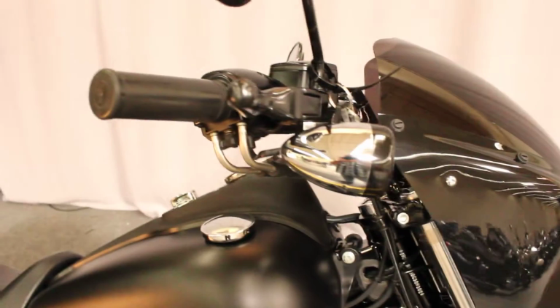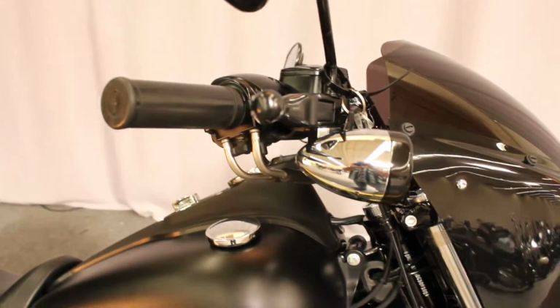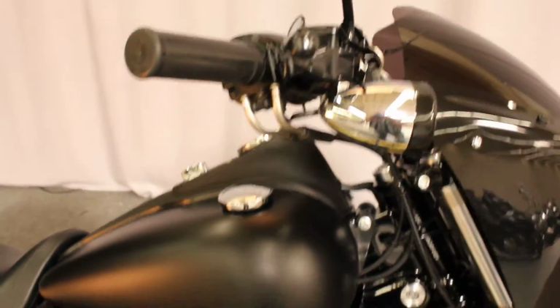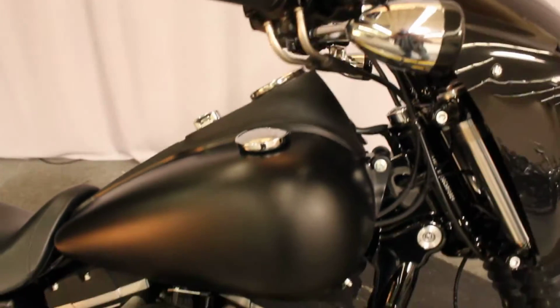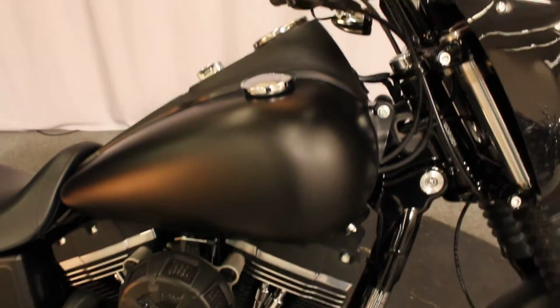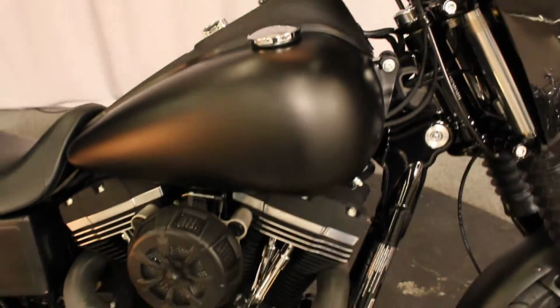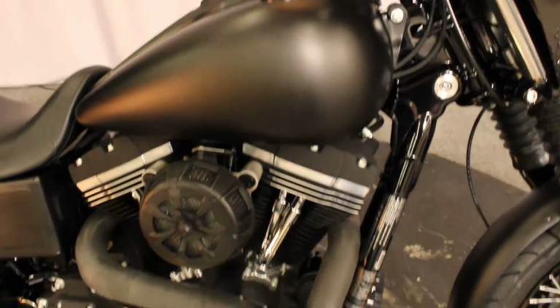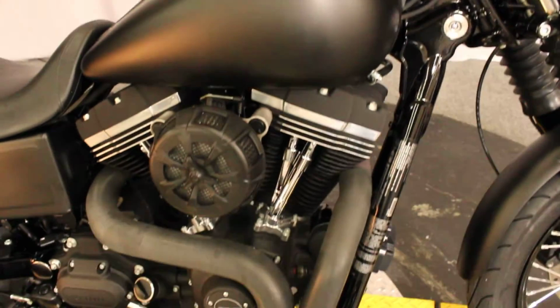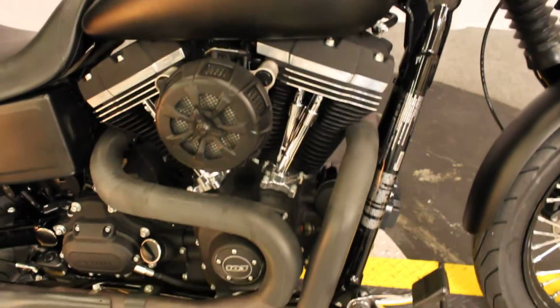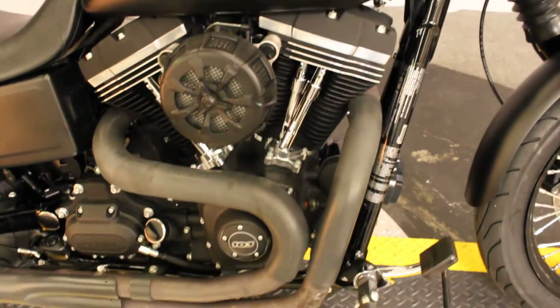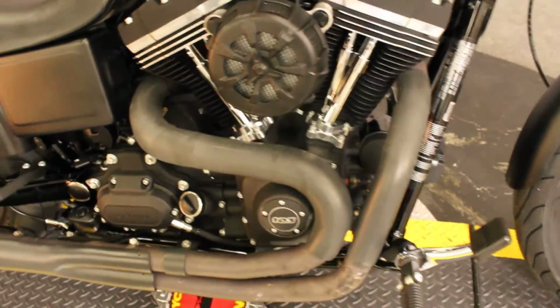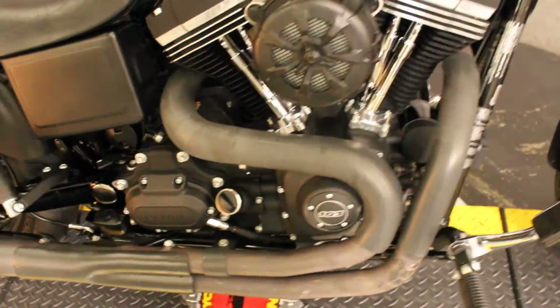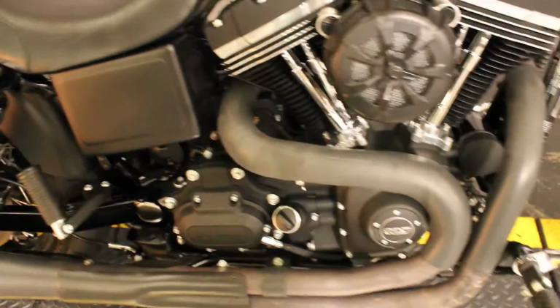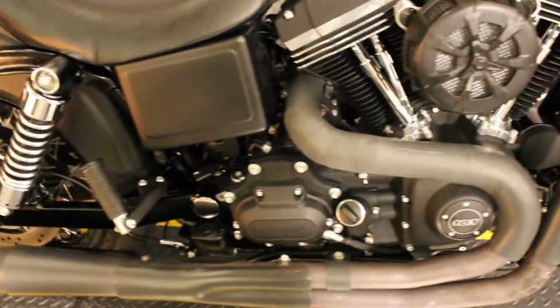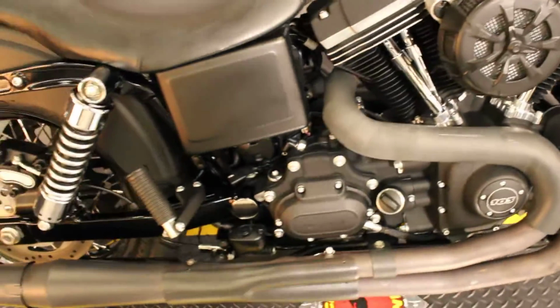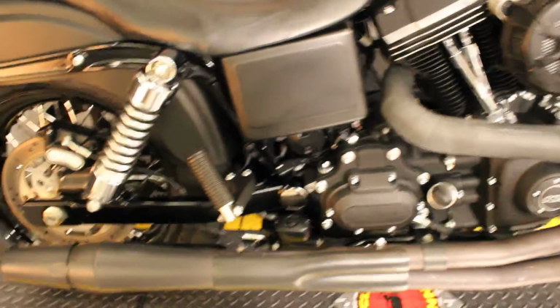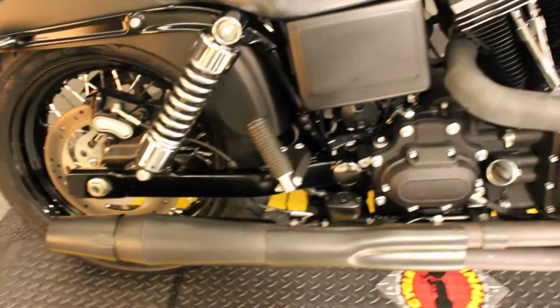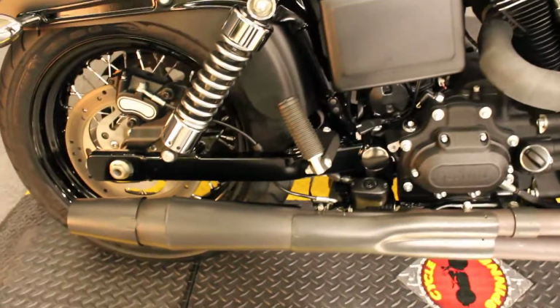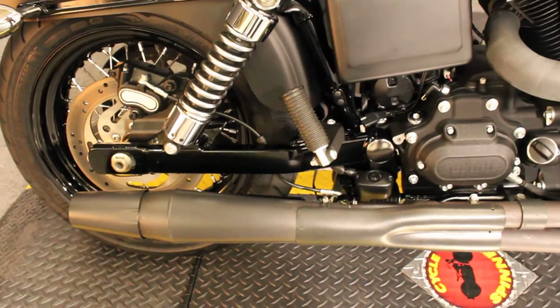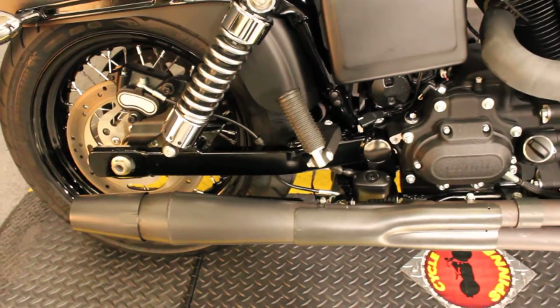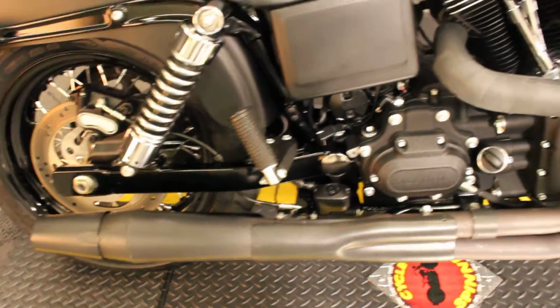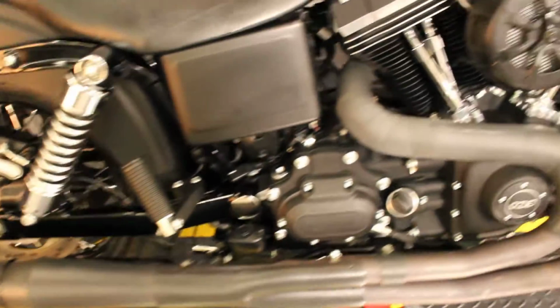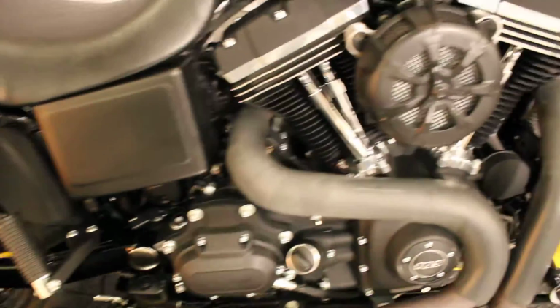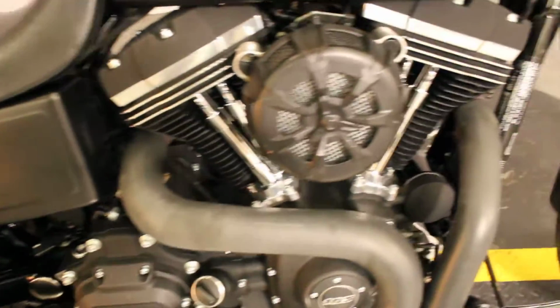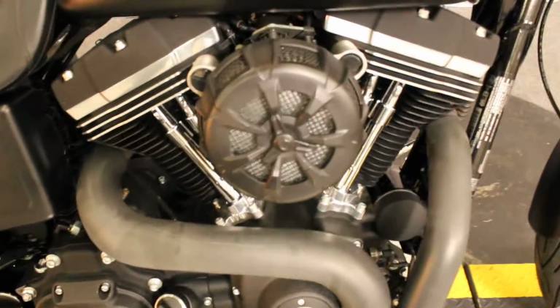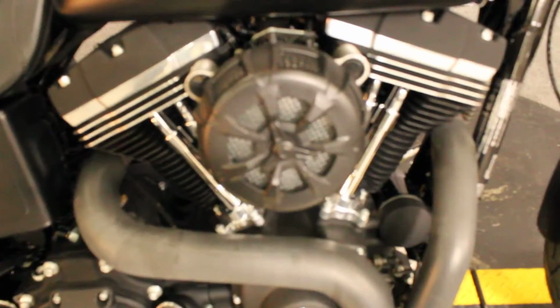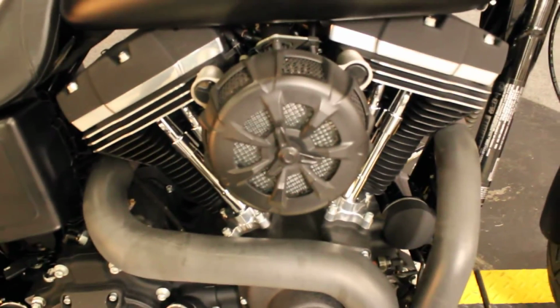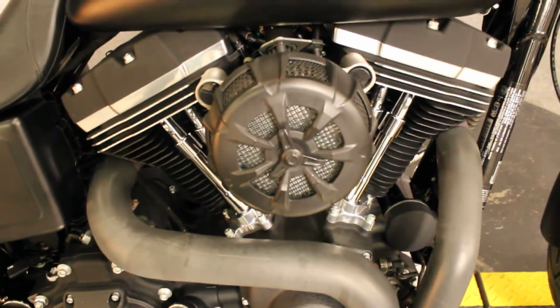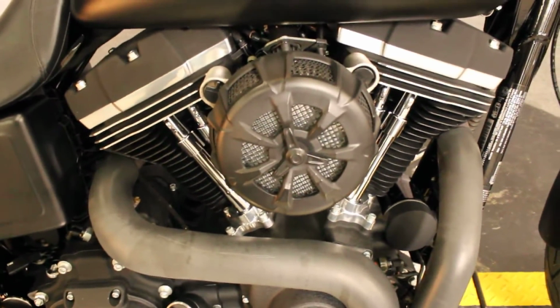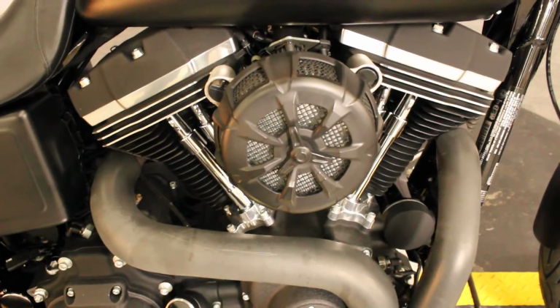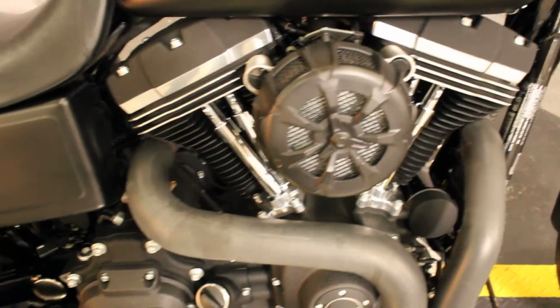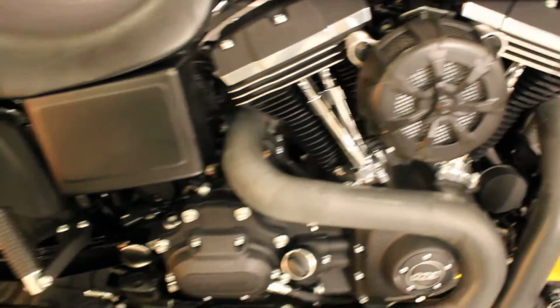It's a 2013, so it has a 103 cubic inch V-twin engine and a 6-speed transmission. It also has an aftermarket exhaust system and a high flow air intake.